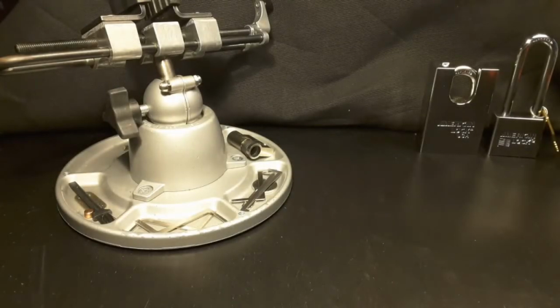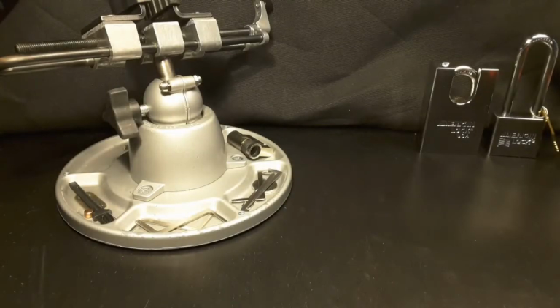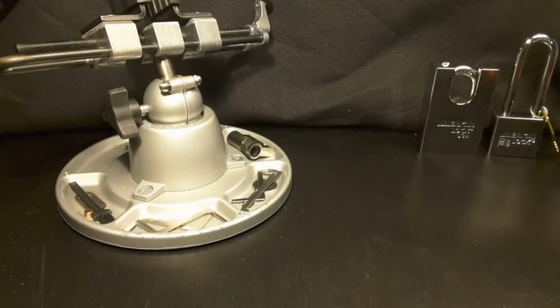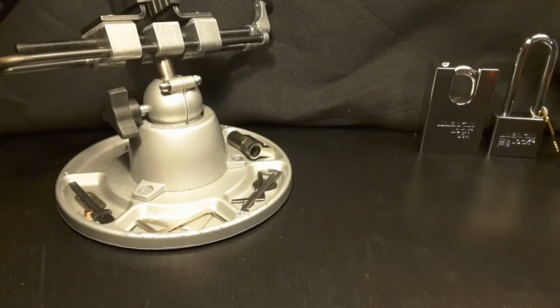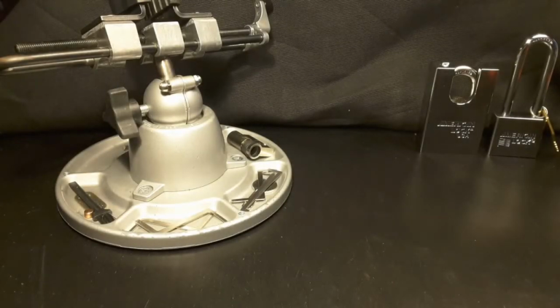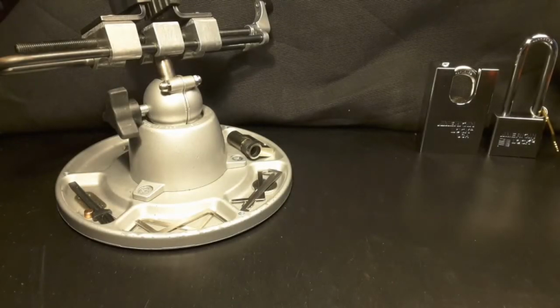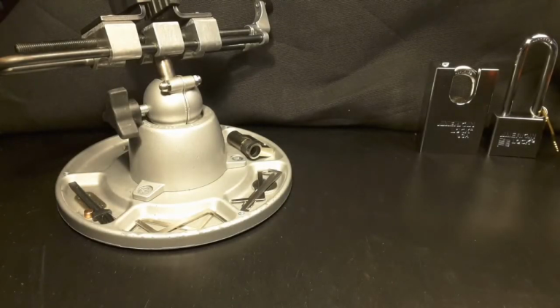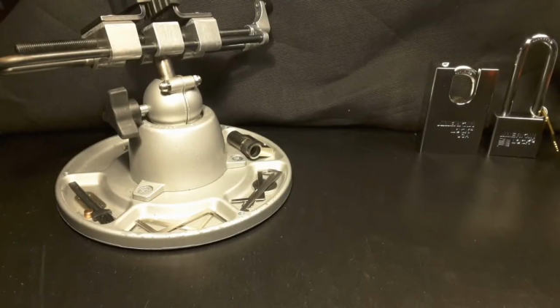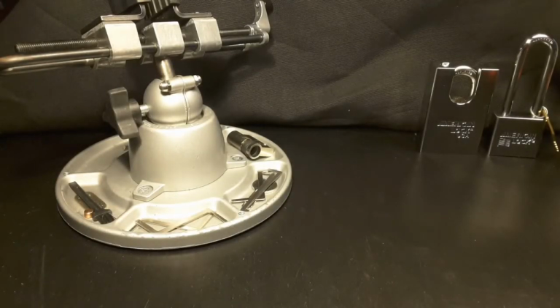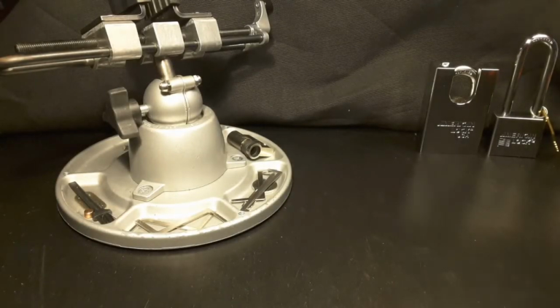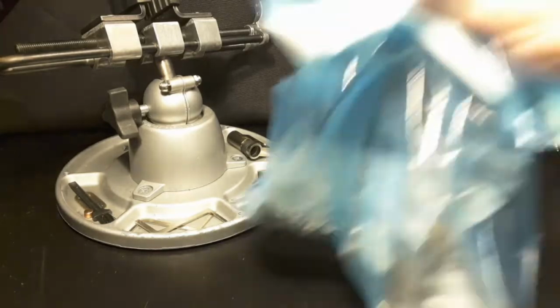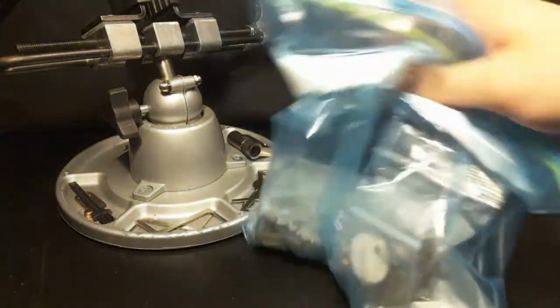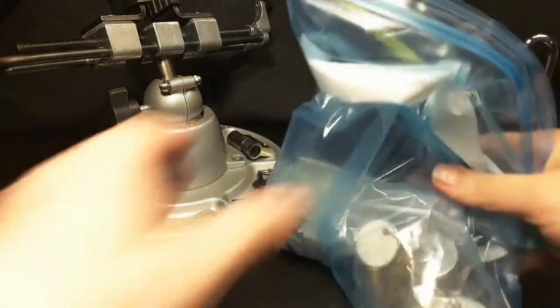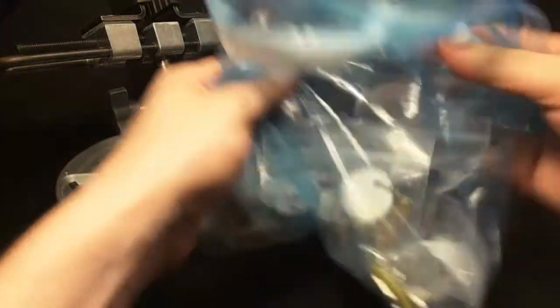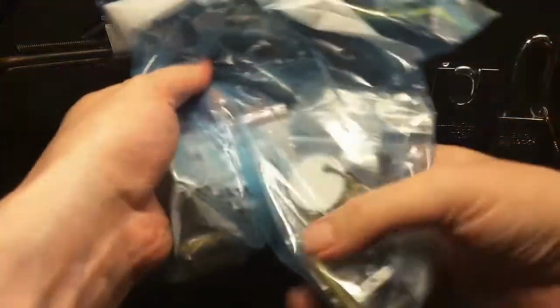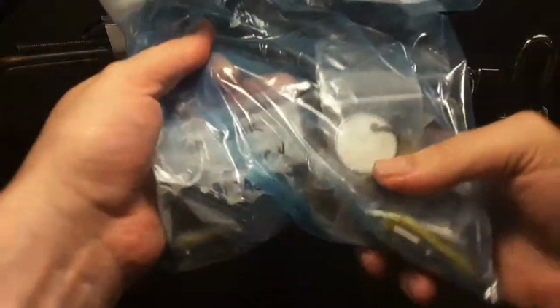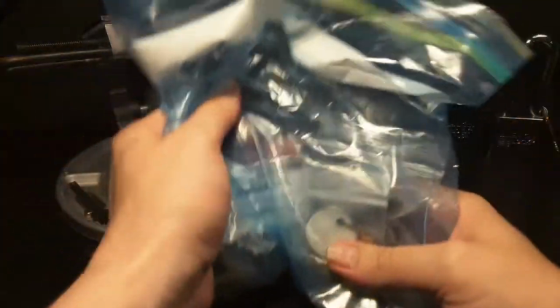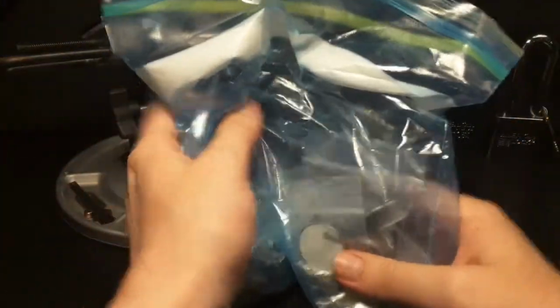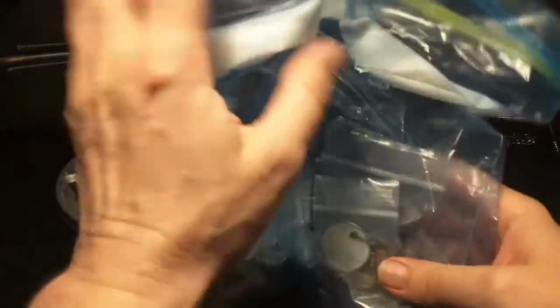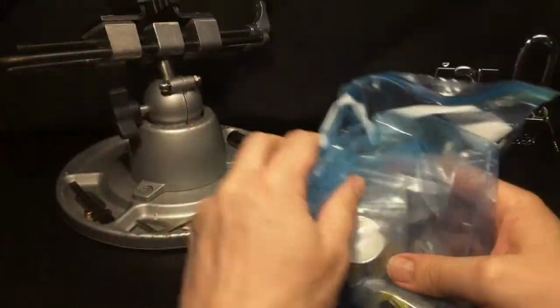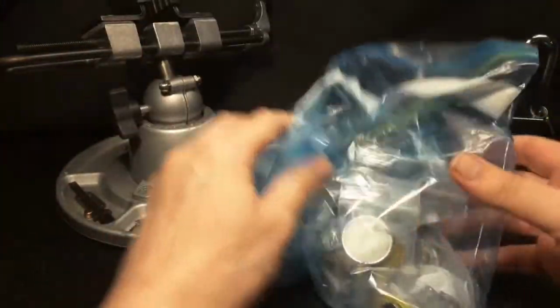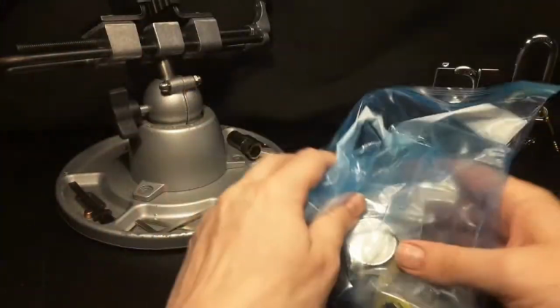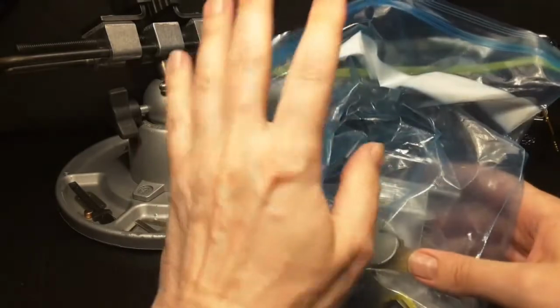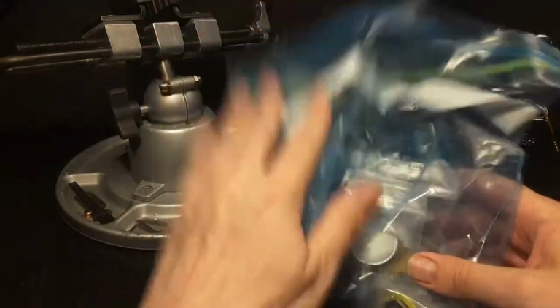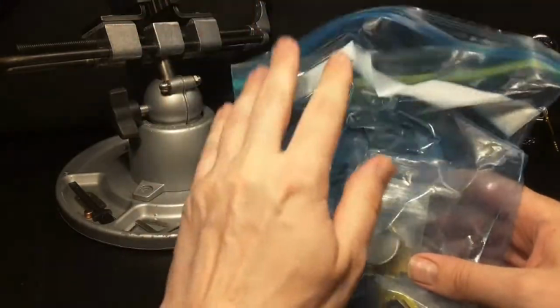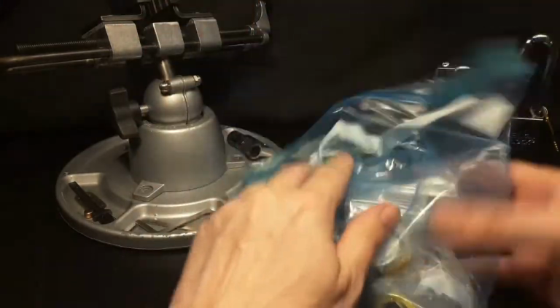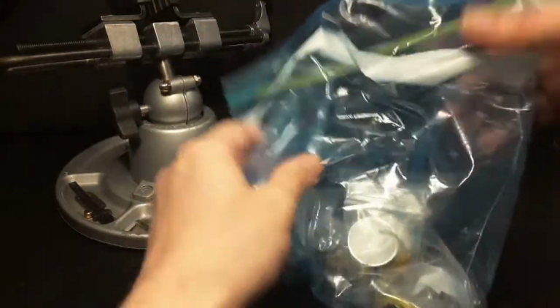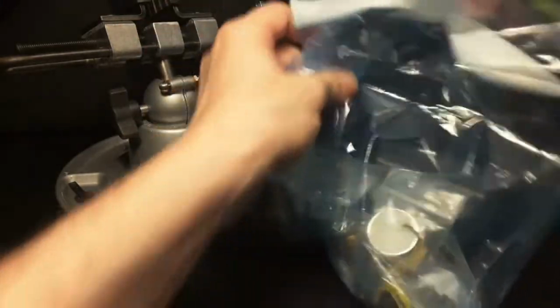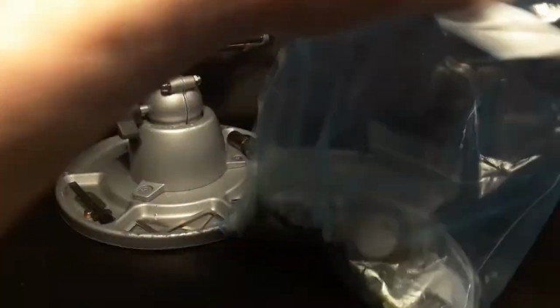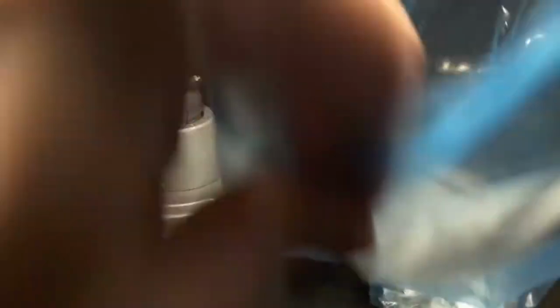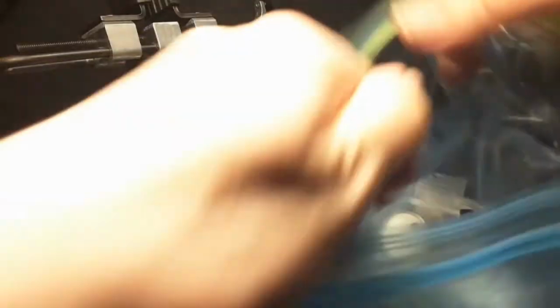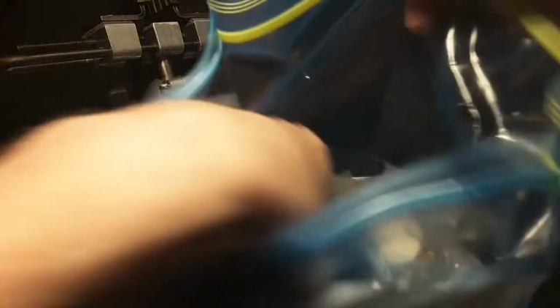Hello, Keymaster here. Welcome back. I think I picked one of the many challenge locks that Bill Bakalev sent me. So Bill, thank you very, very much for all the awesome locks.